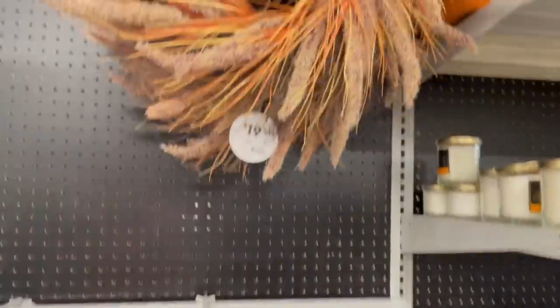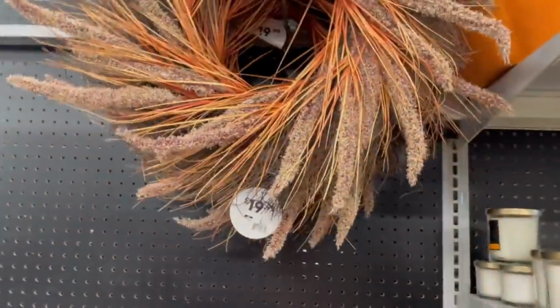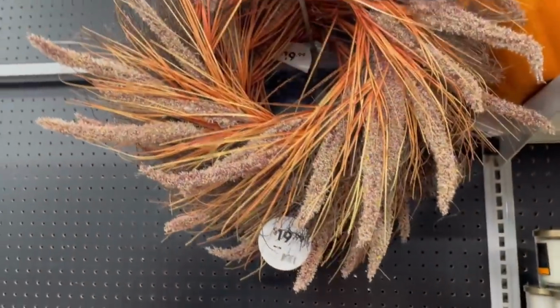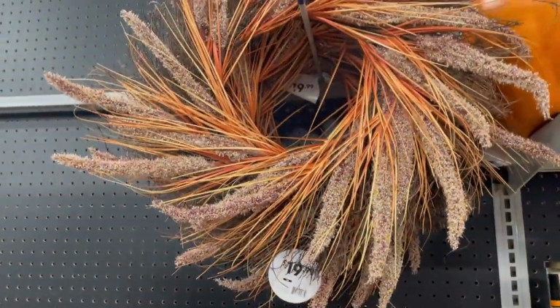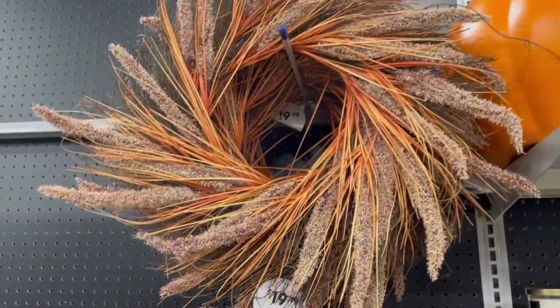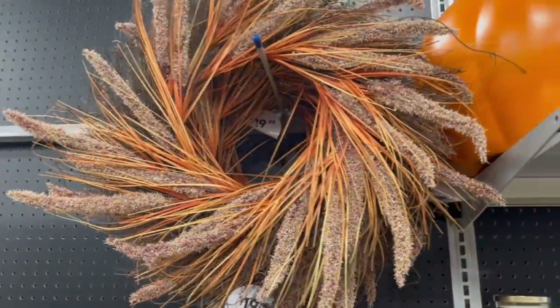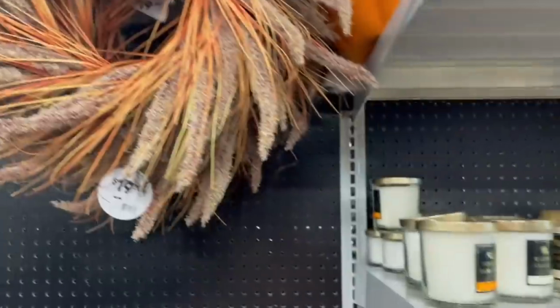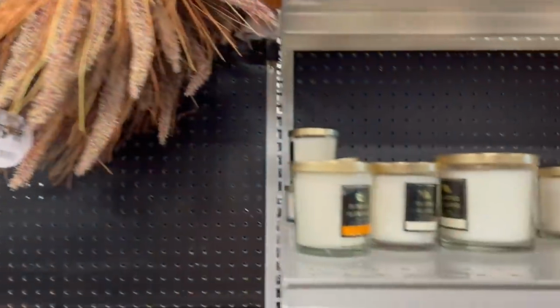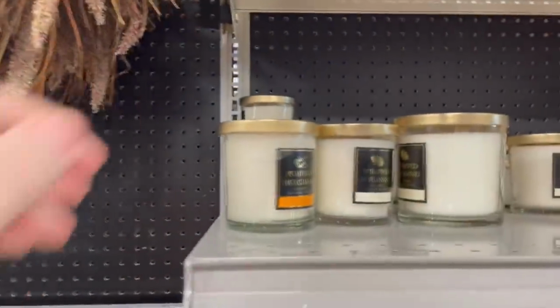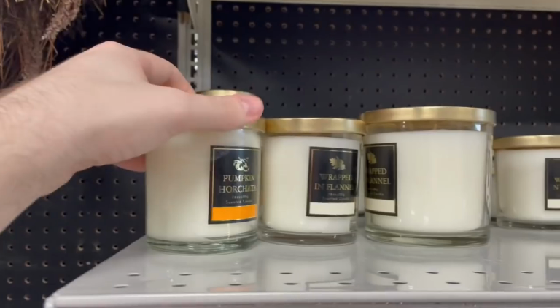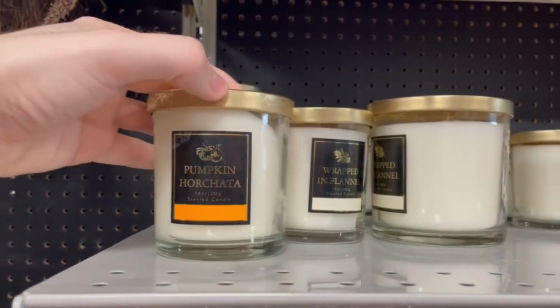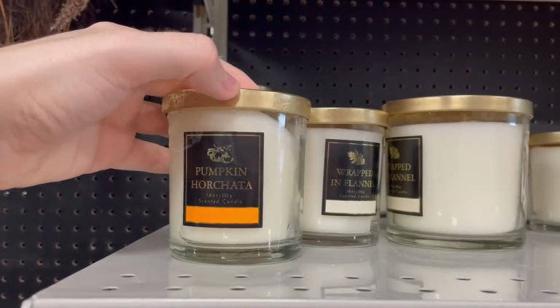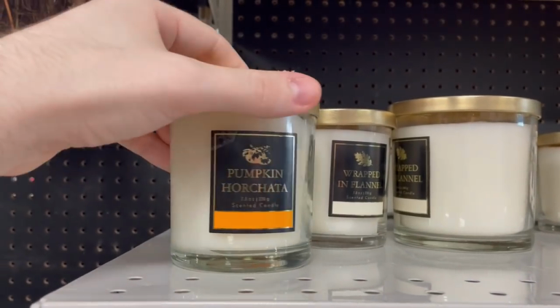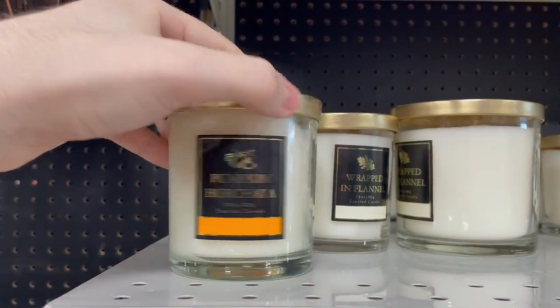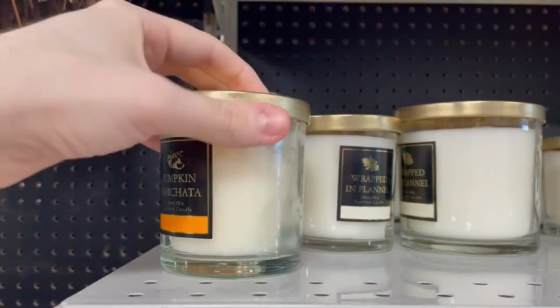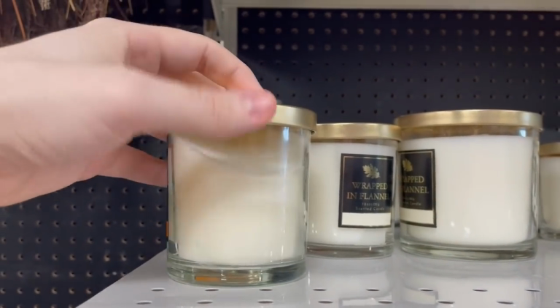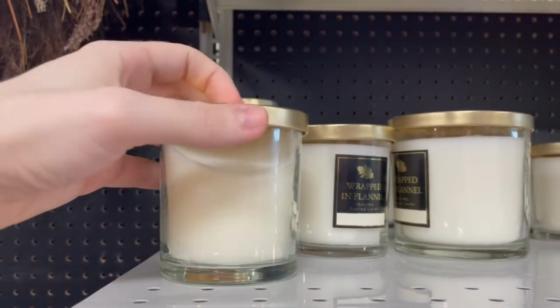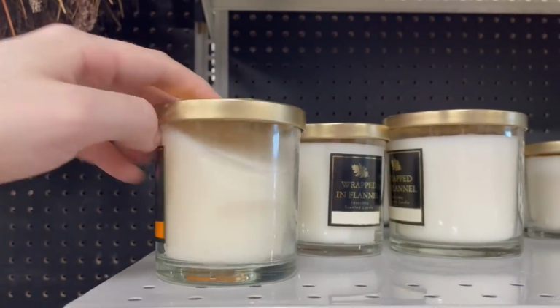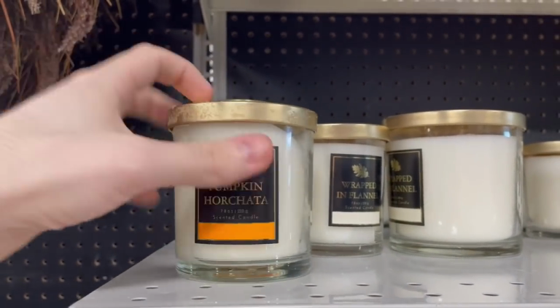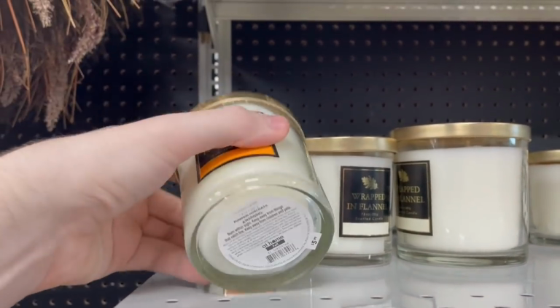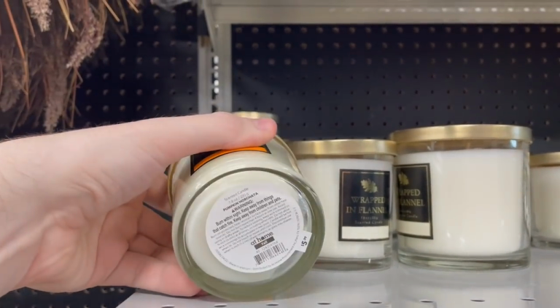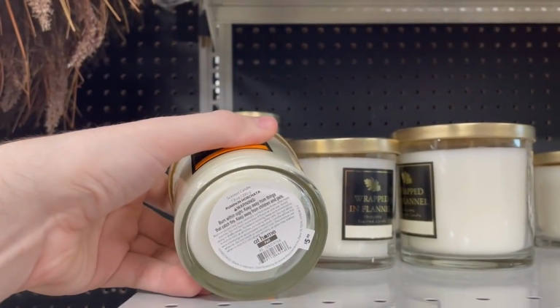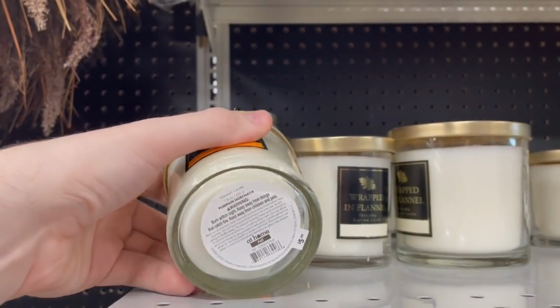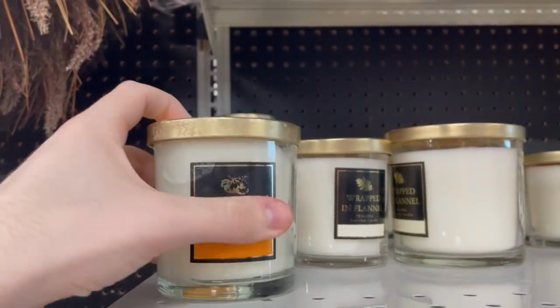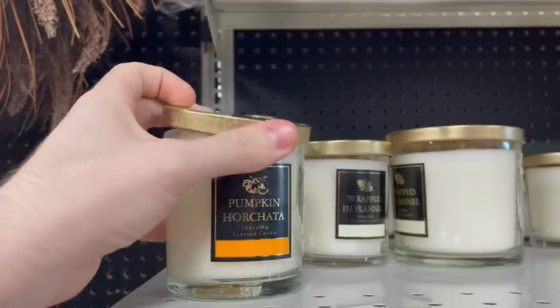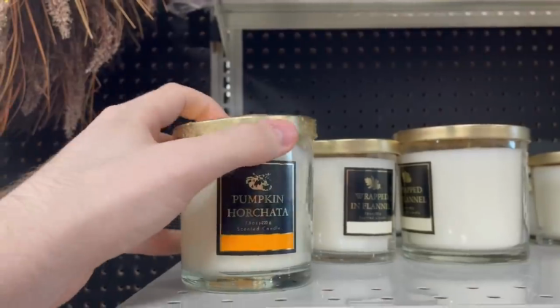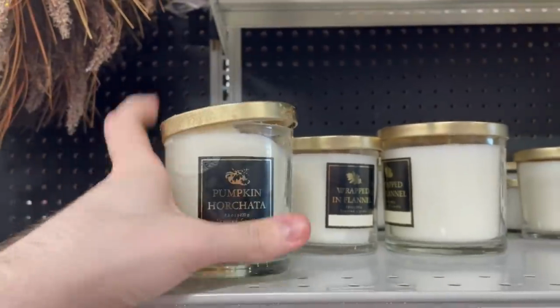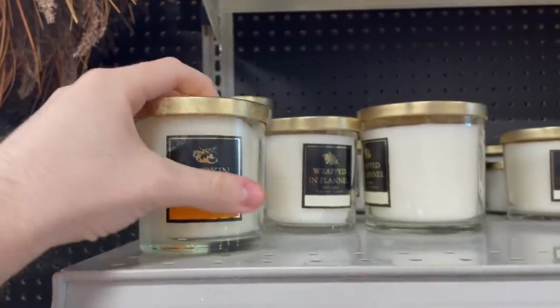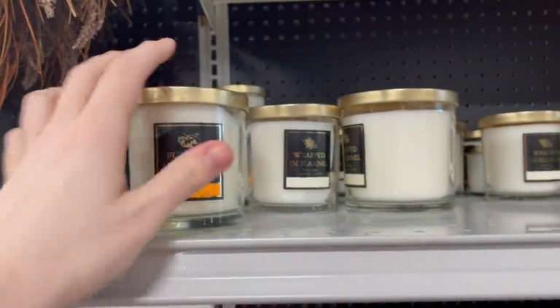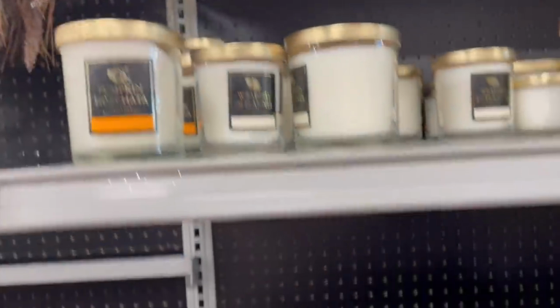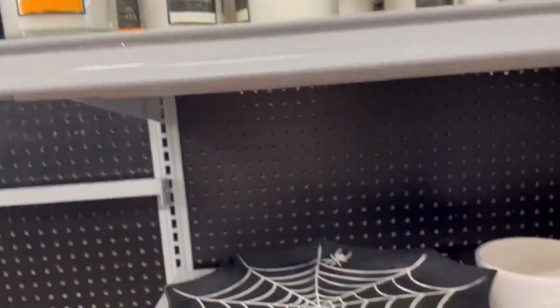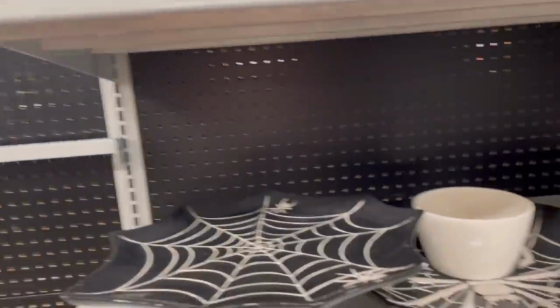Check out this fall wreath as well — not many fall-centric ones, but that was kind of cool. These pumpkins, guys — if you go to At Home, you need these. This is pumpkin horchata, and yeah, that came home with me. That smelled amazing.